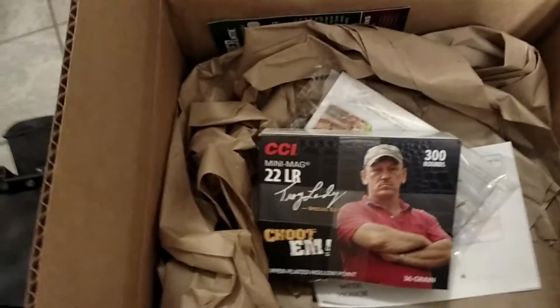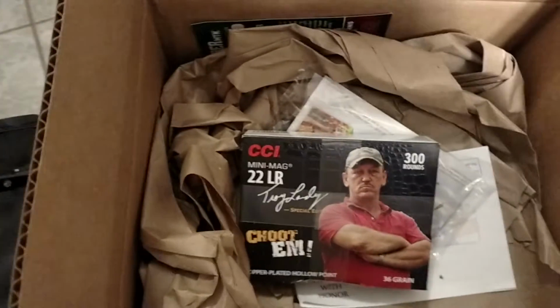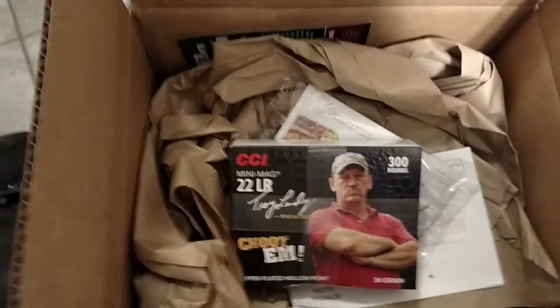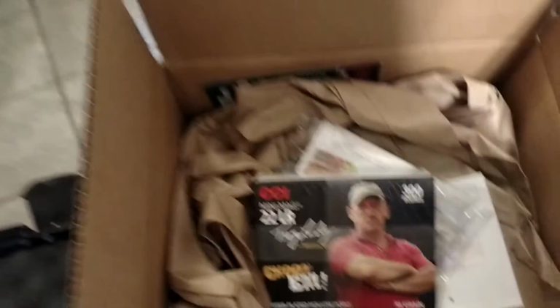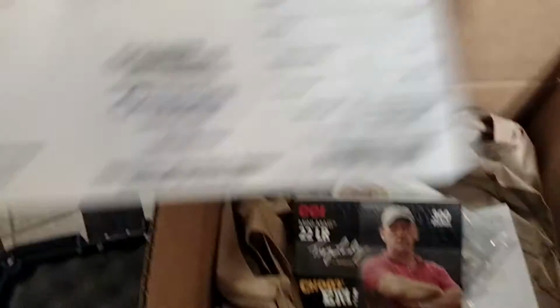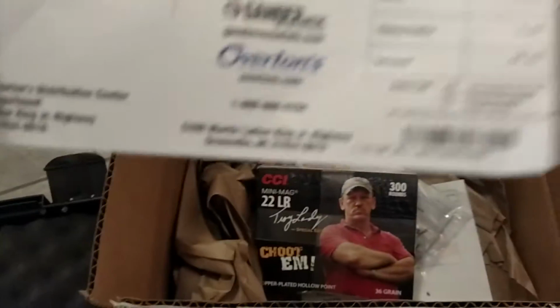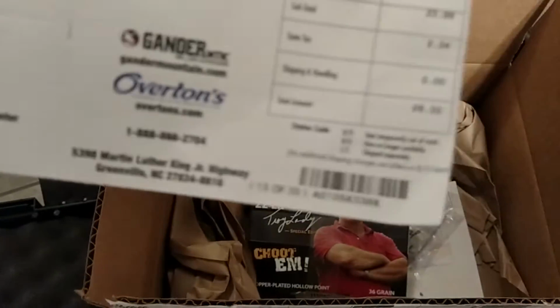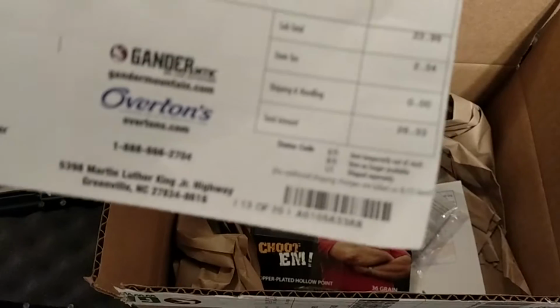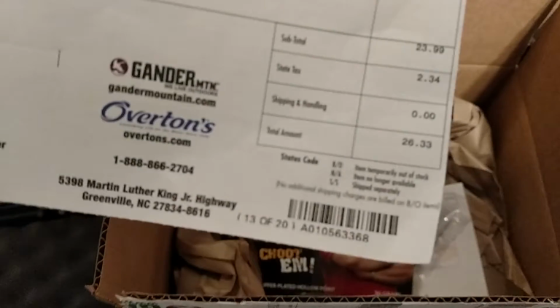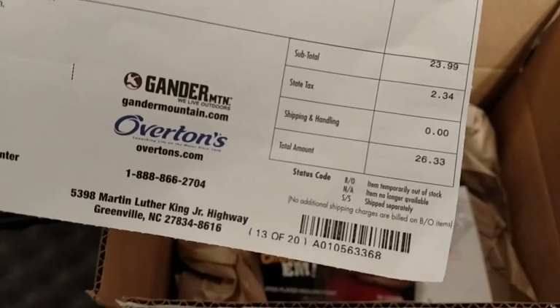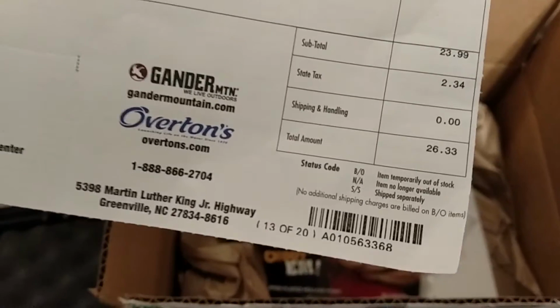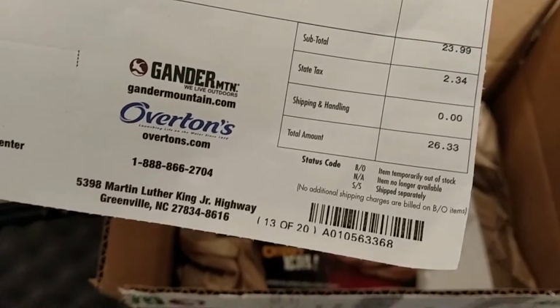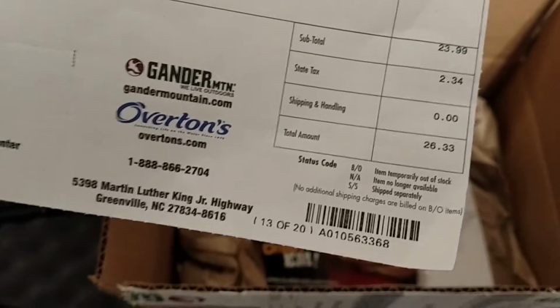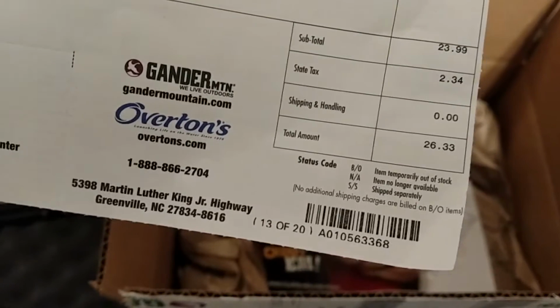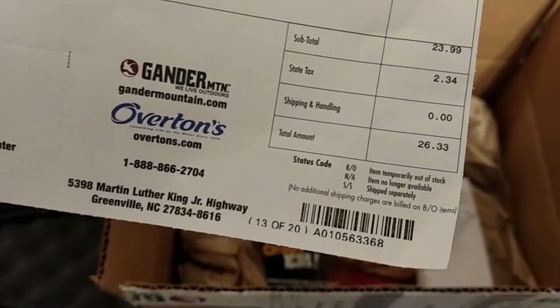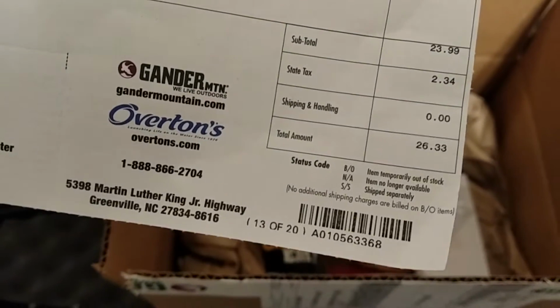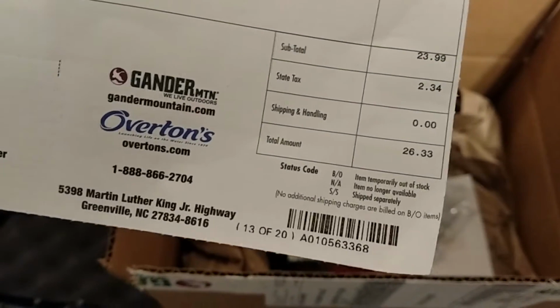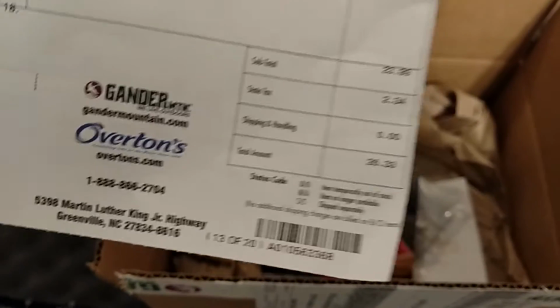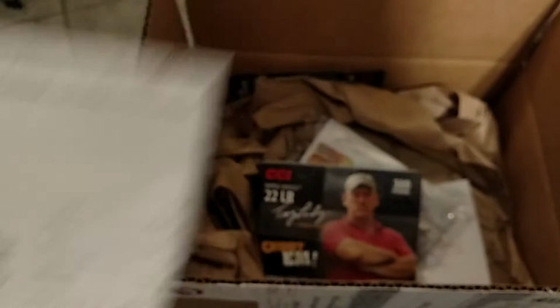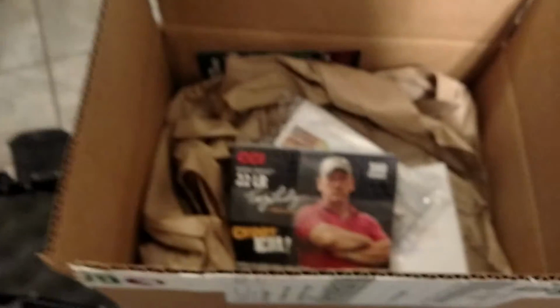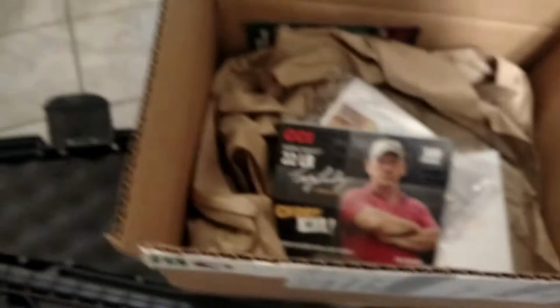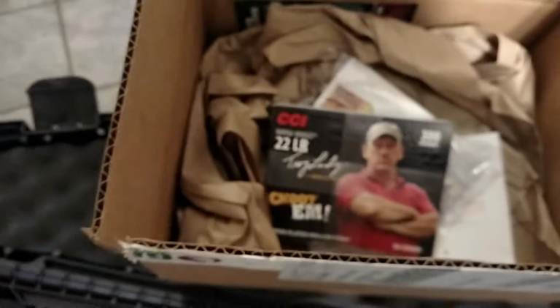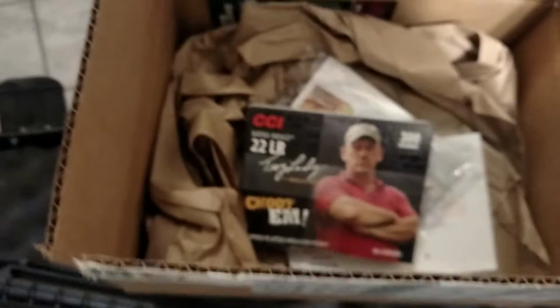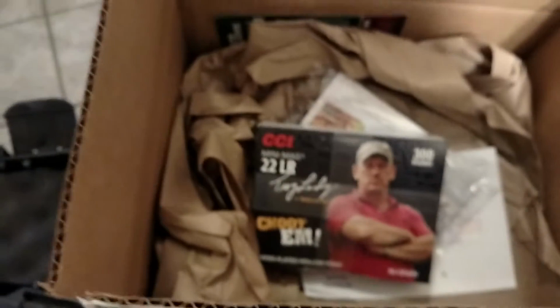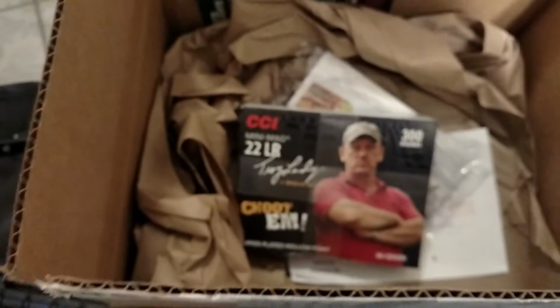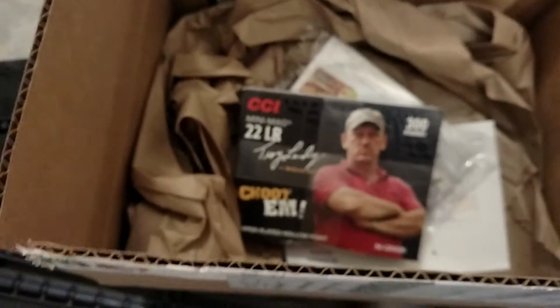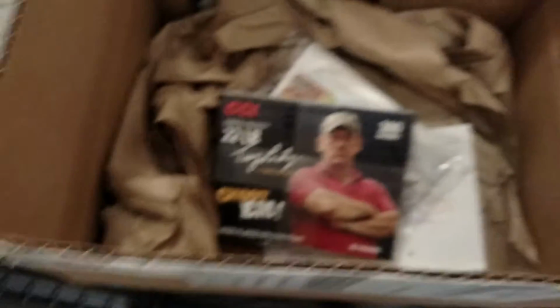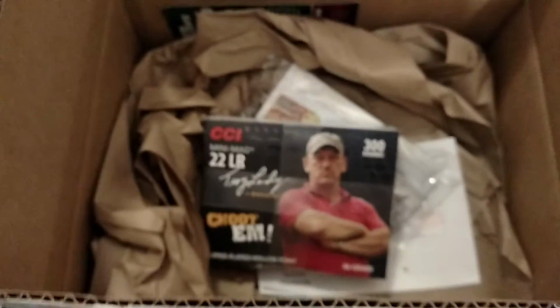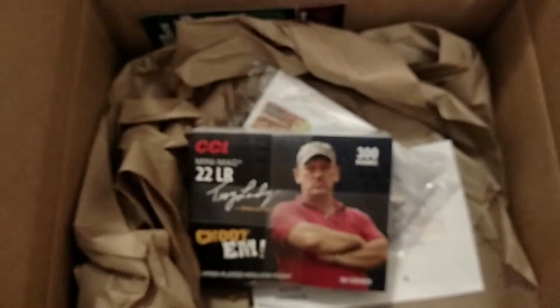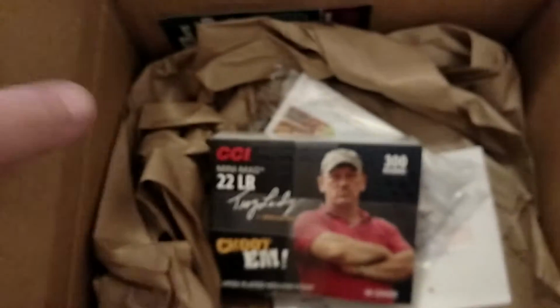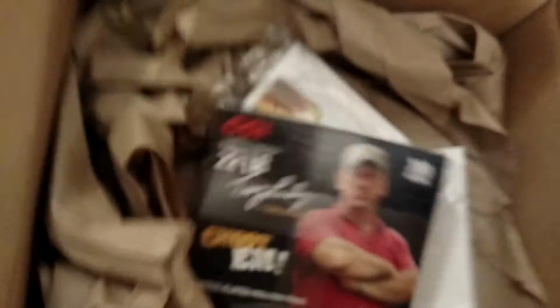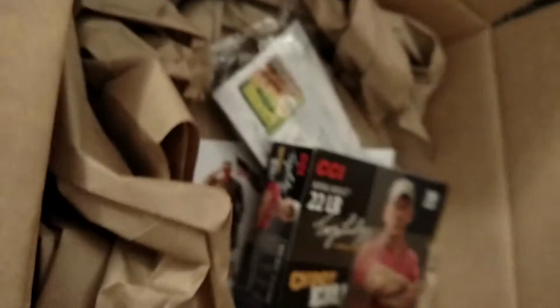We all know the bill on that one. It was $26.33 because they hit me with that tax — they got a SoCal one on the tape.